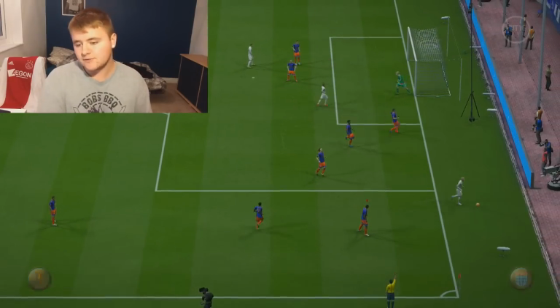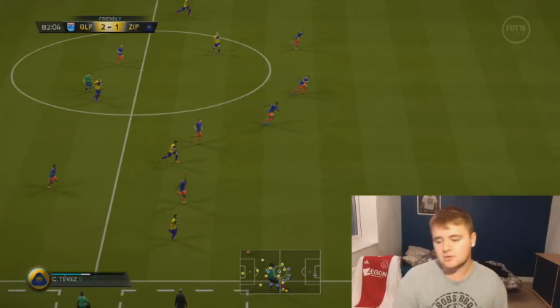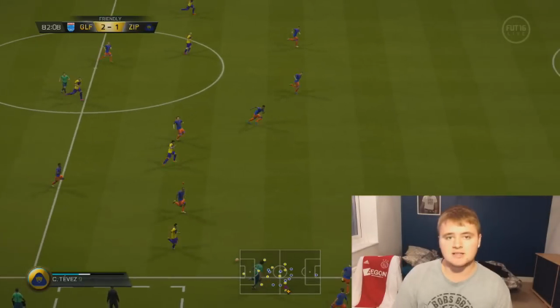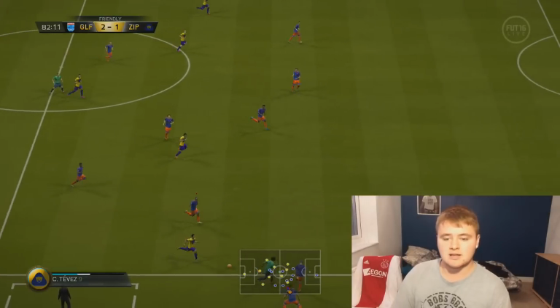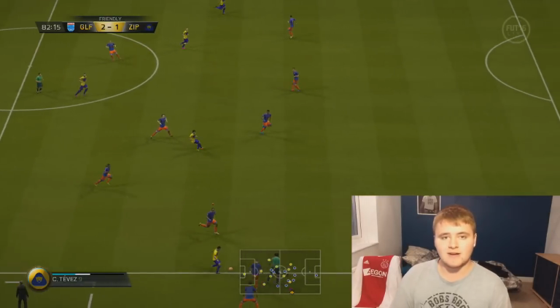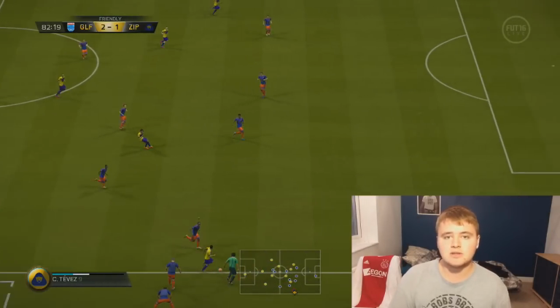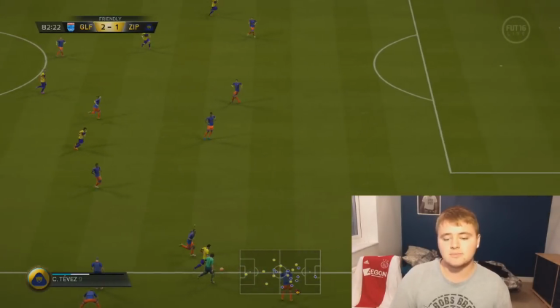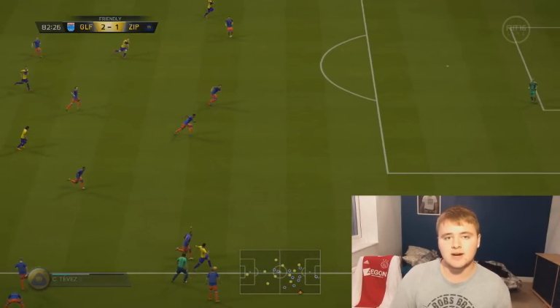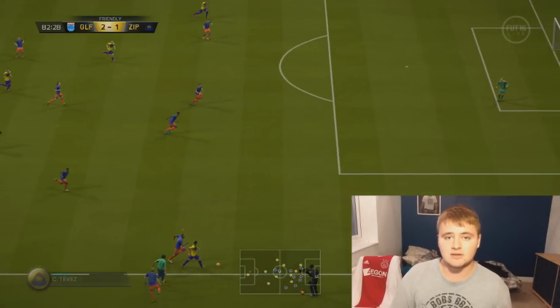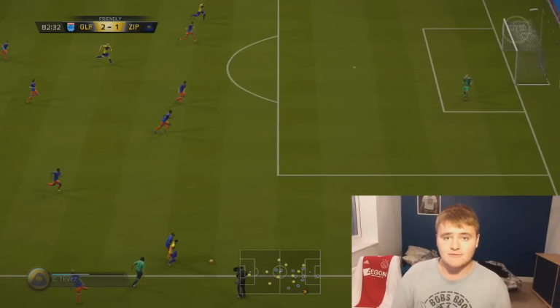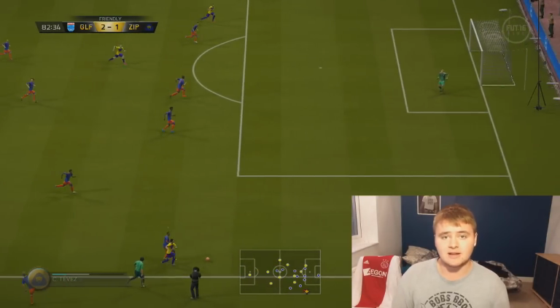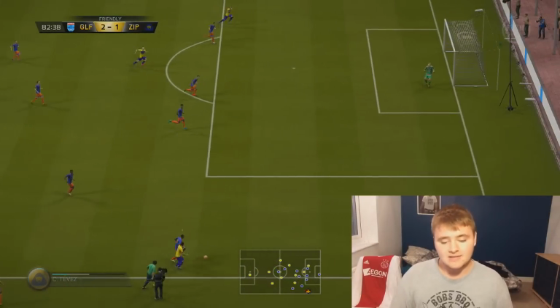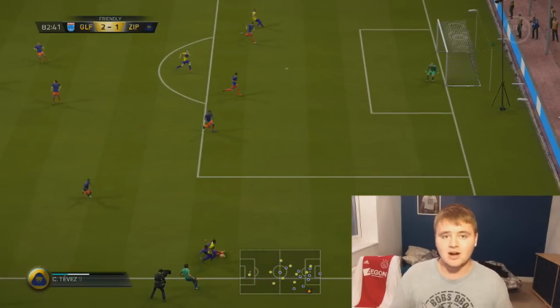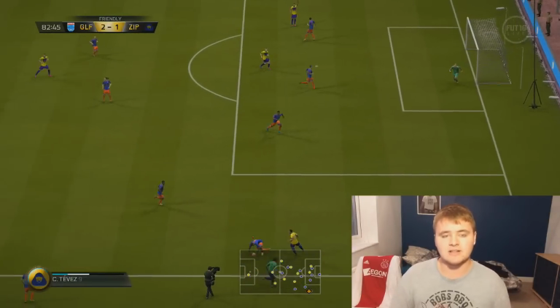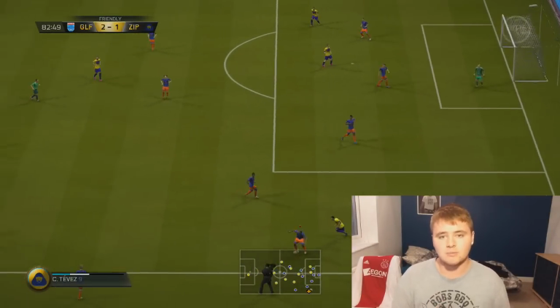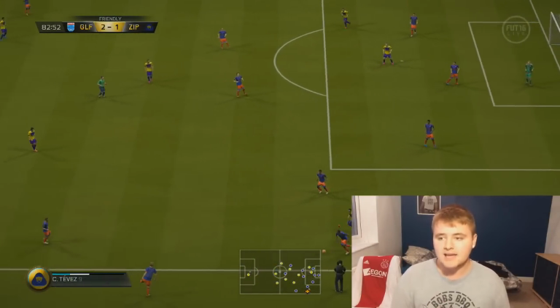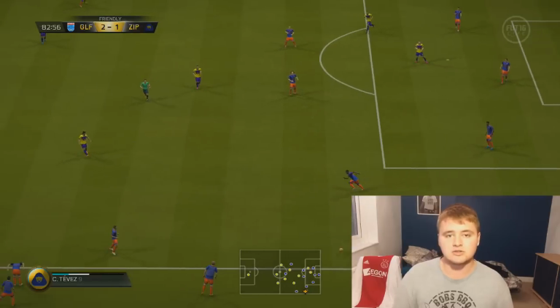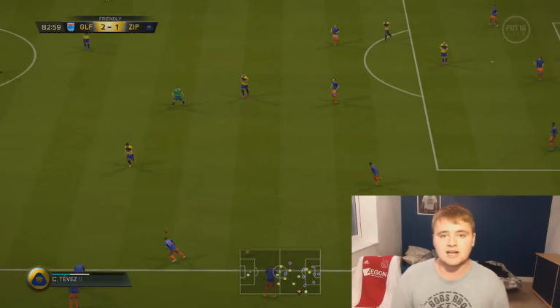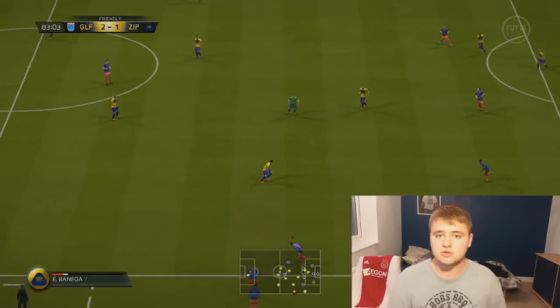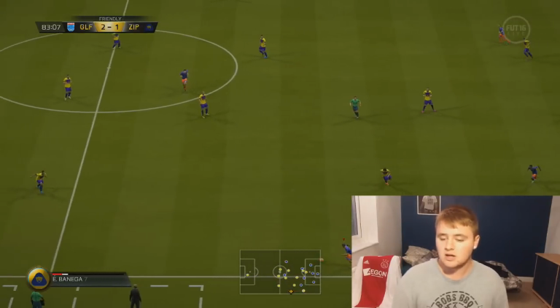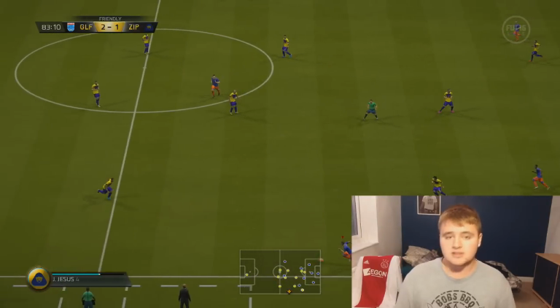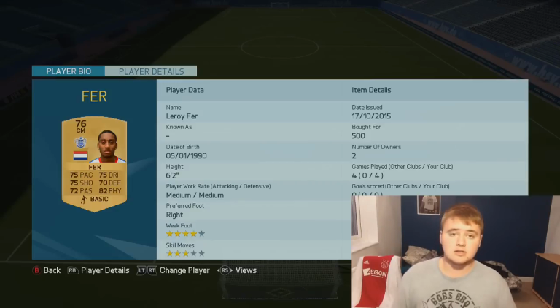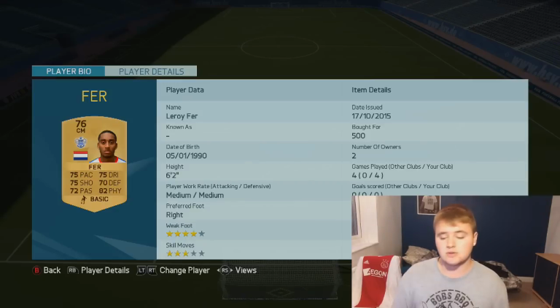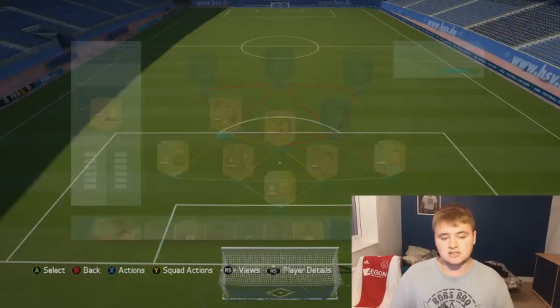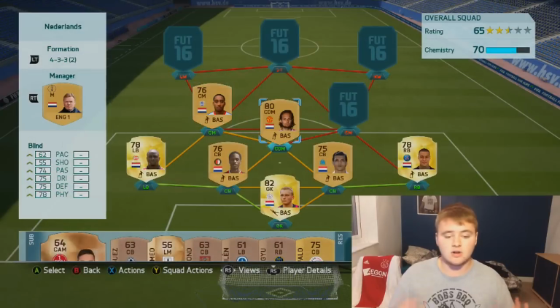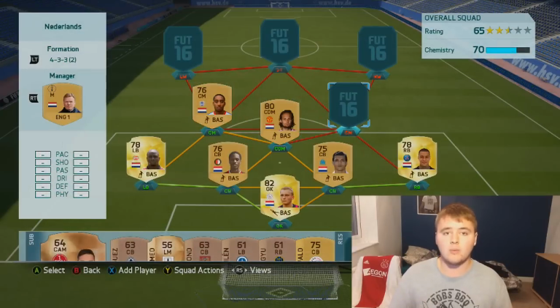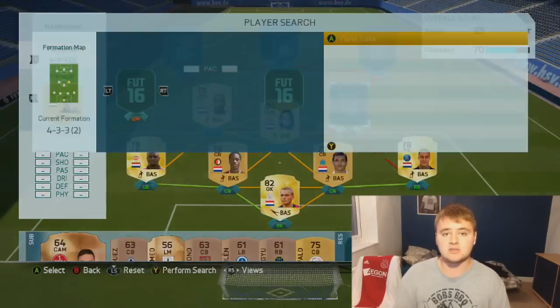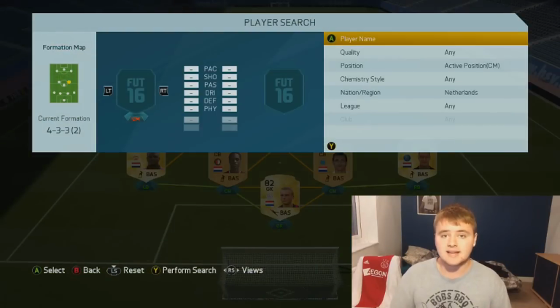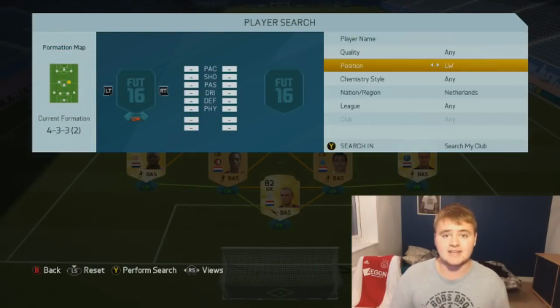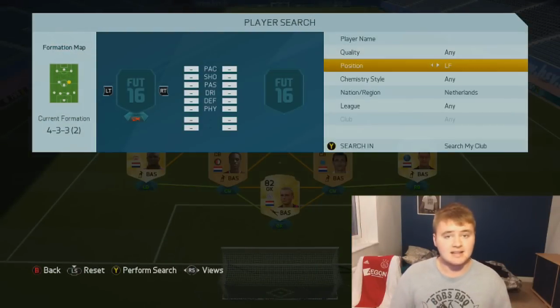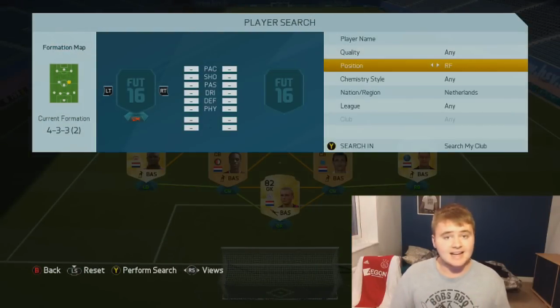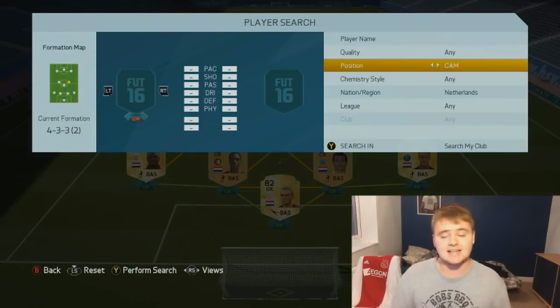The first centre mid is Leroy Fer. He's in that bracket of players that have literally got everything — a little bit of pace, strength, dribbling, good at tackling, good at shooting. He's got the whole package. His worst stat is 70. That is insane.